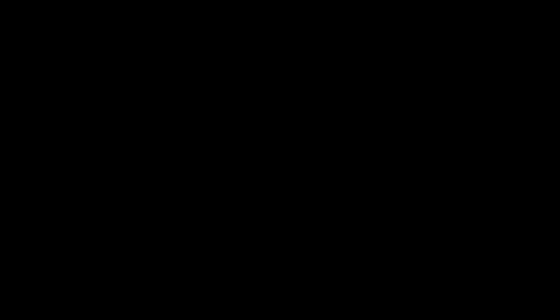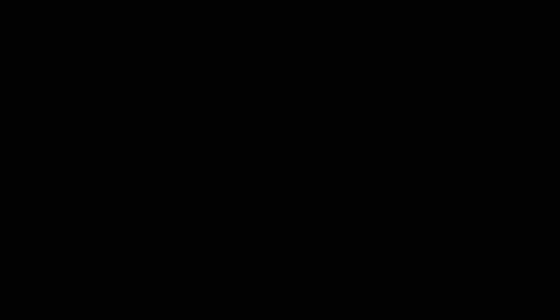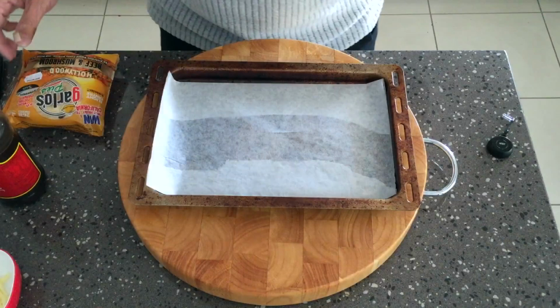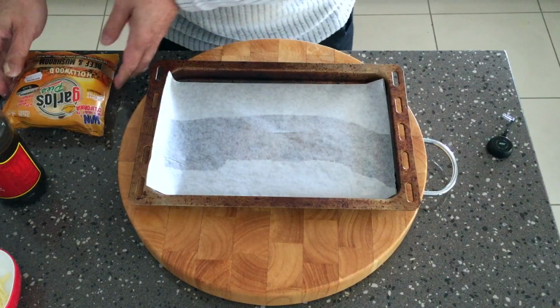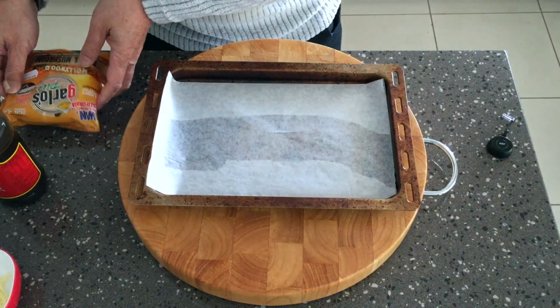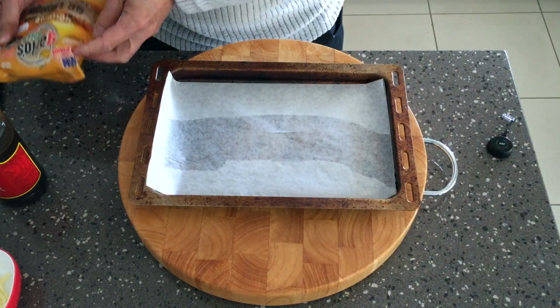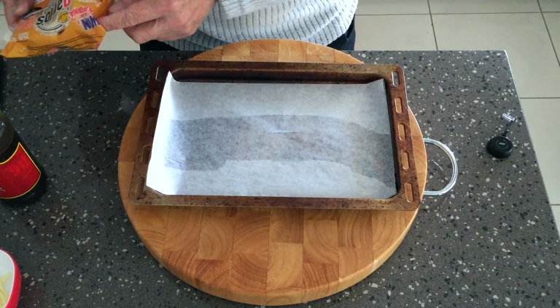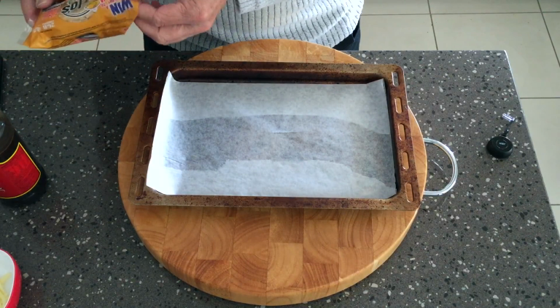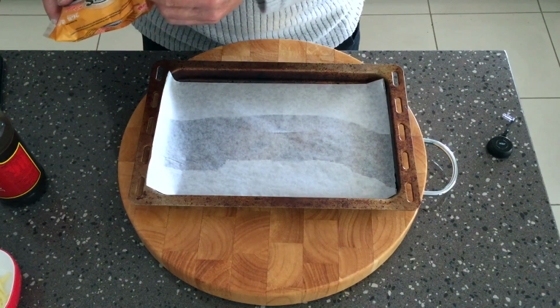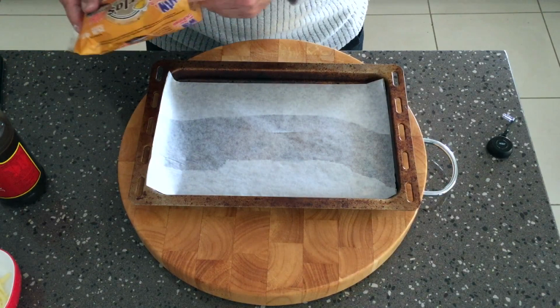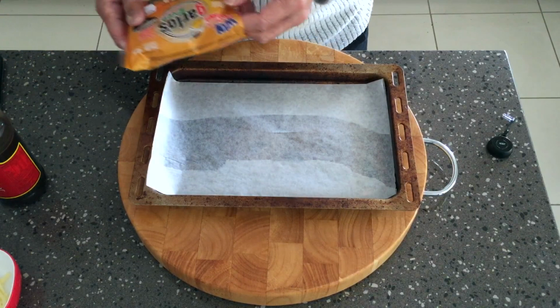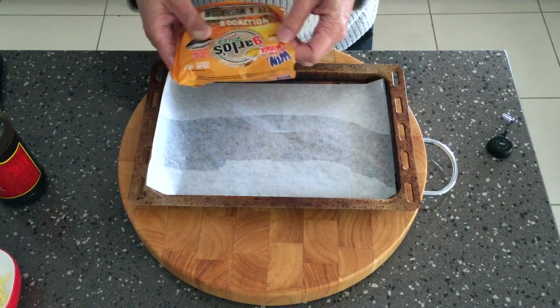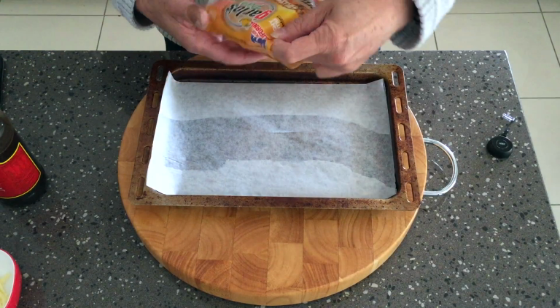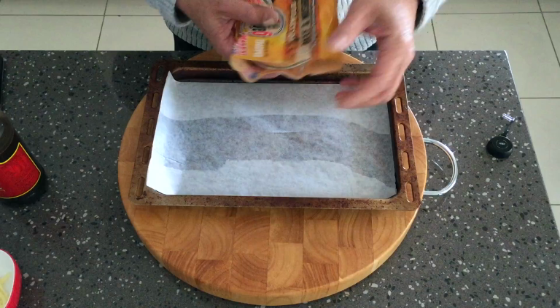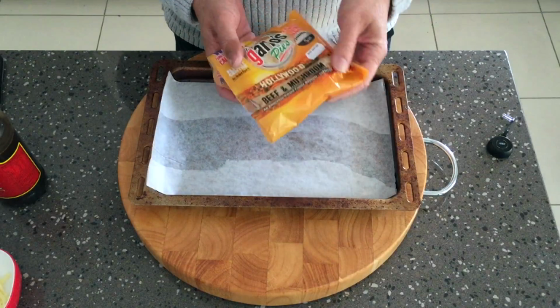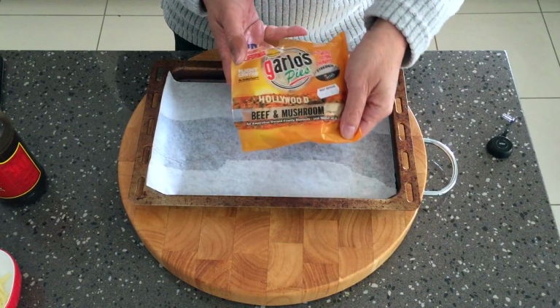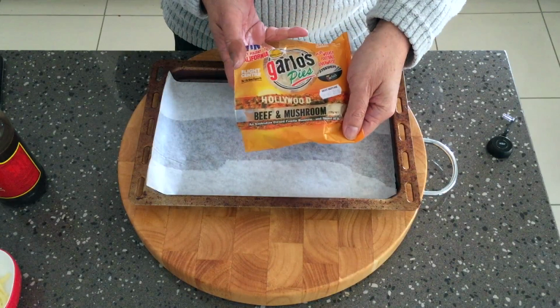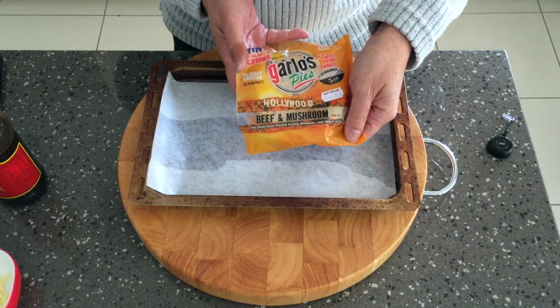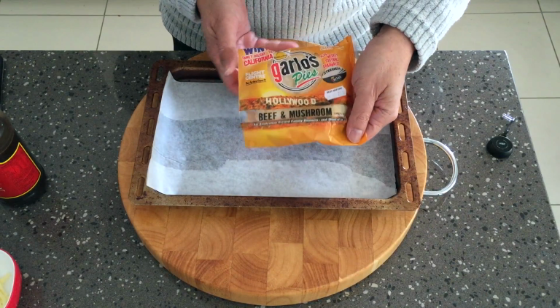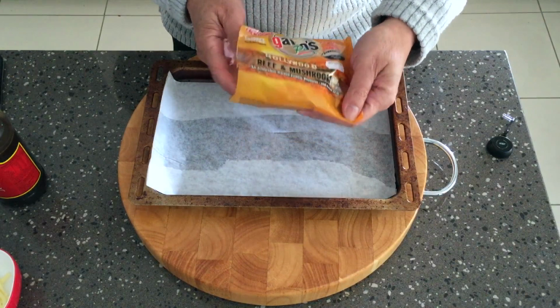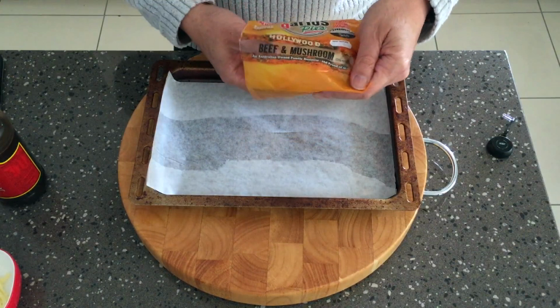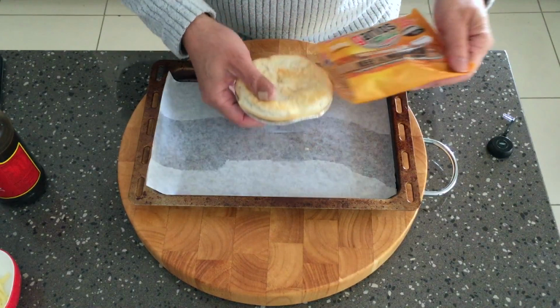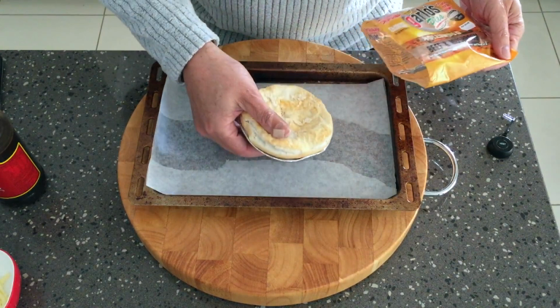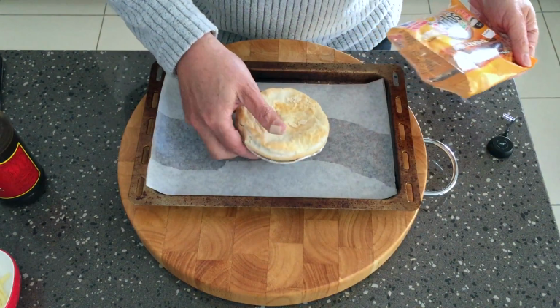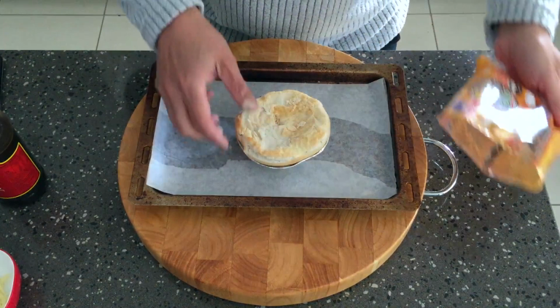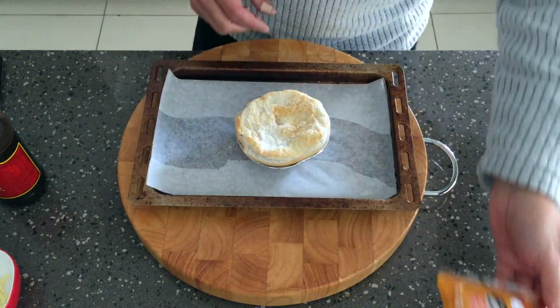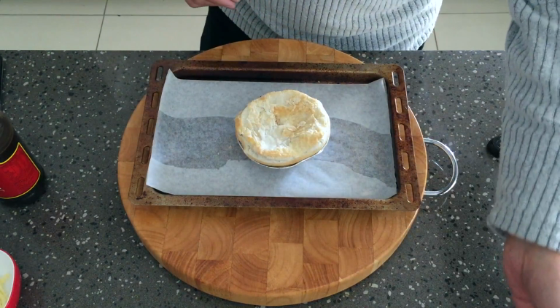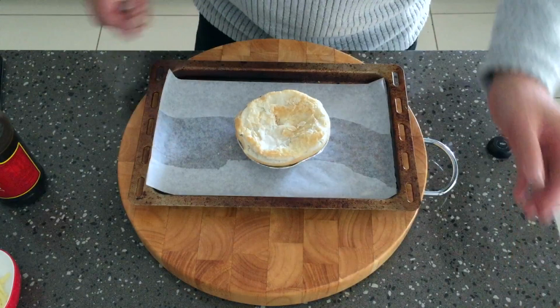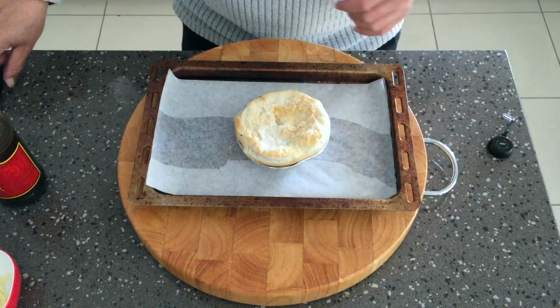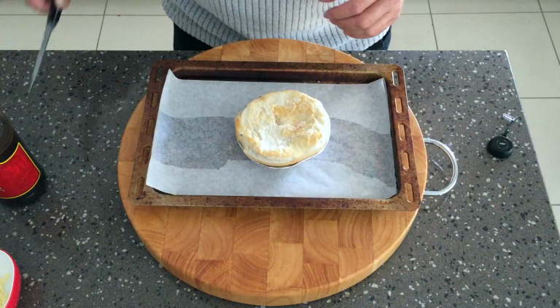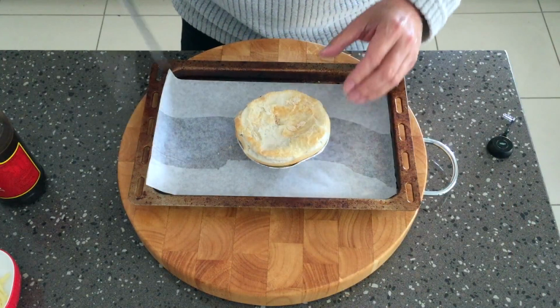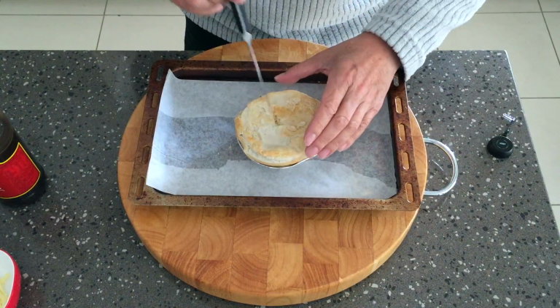Here's a yummy quick tip to make a meat pie even more delicious. Here we have a Garlow's beef and mushroom pie out of the refrigerator, ready for the oven.